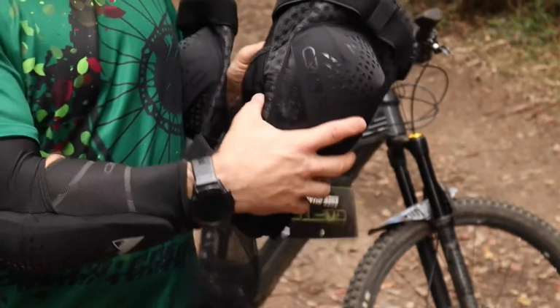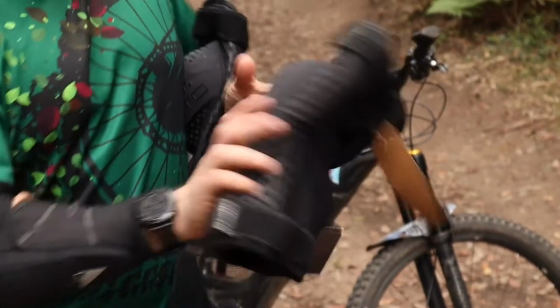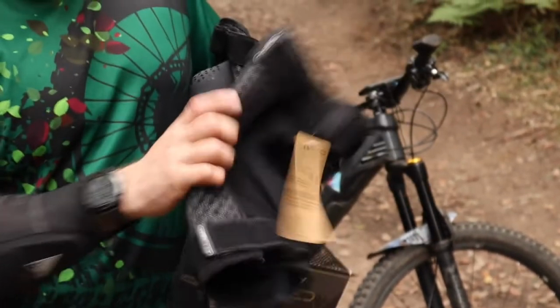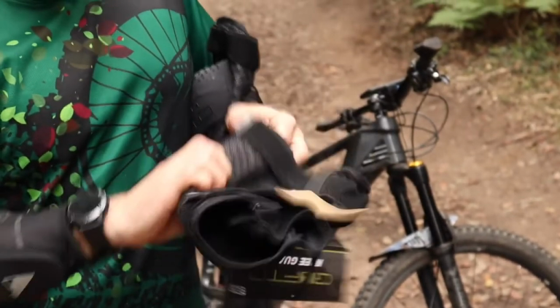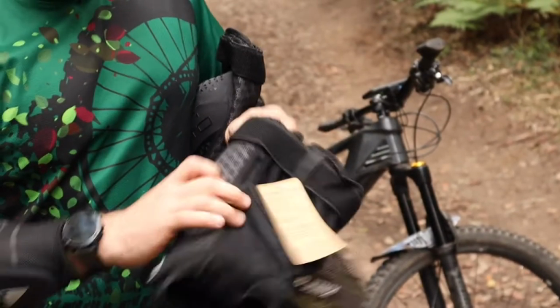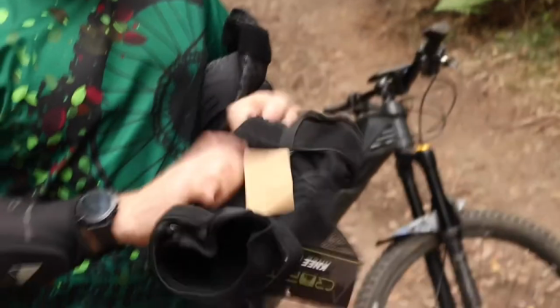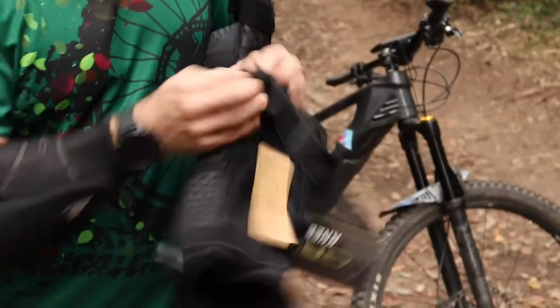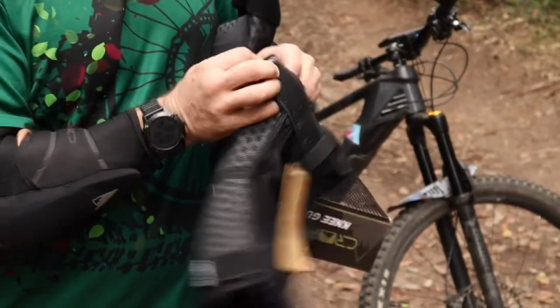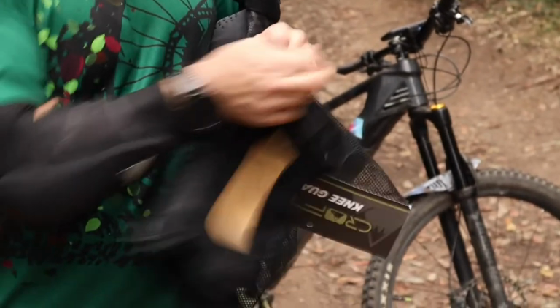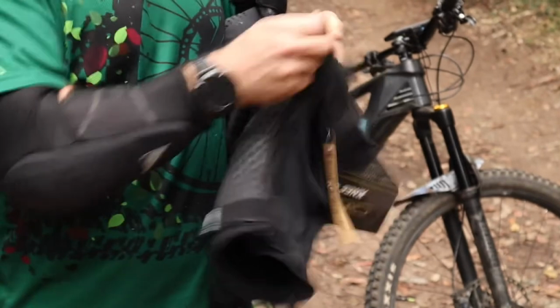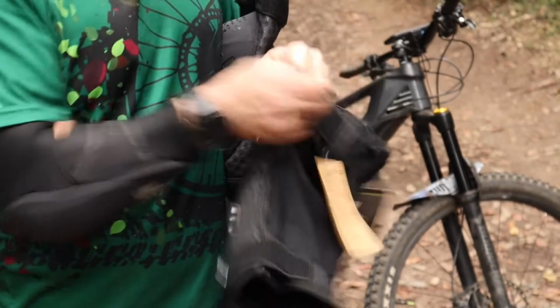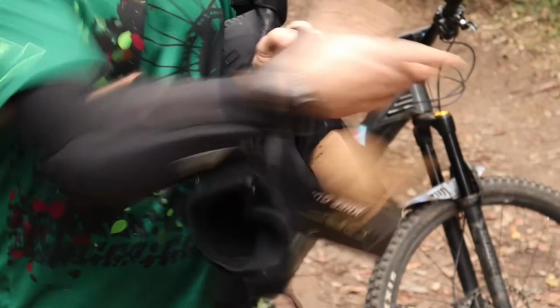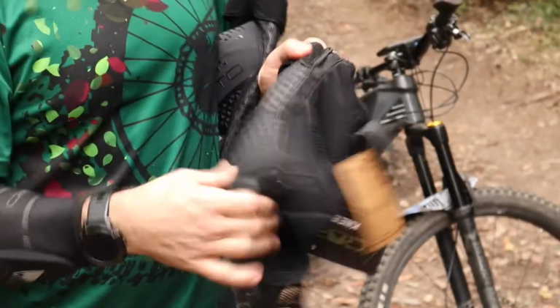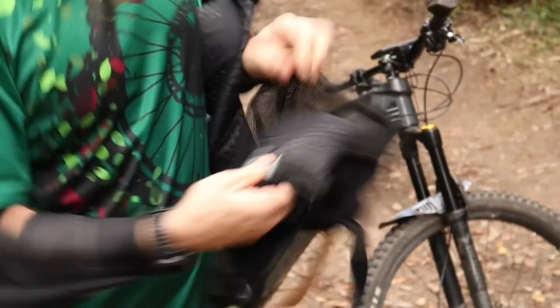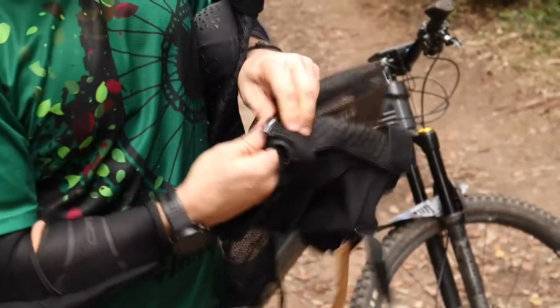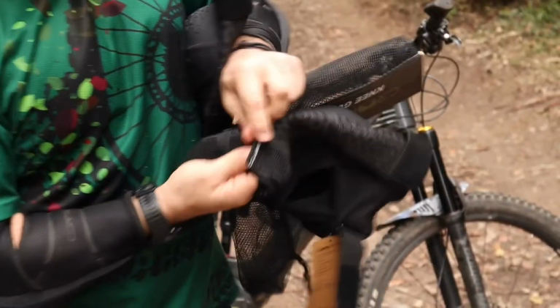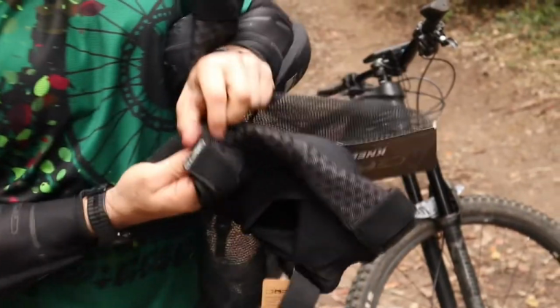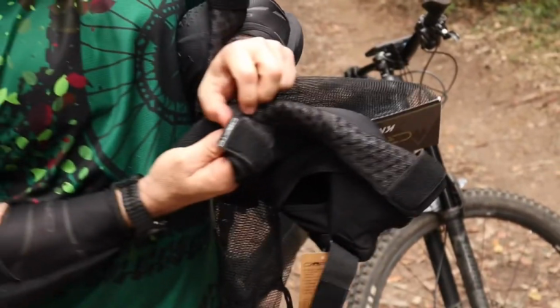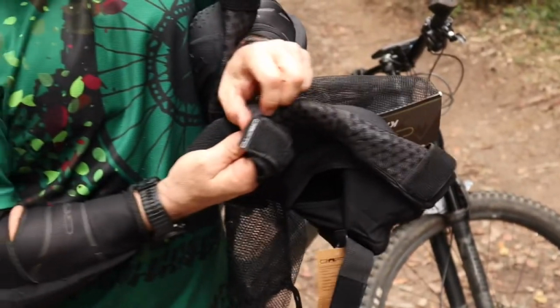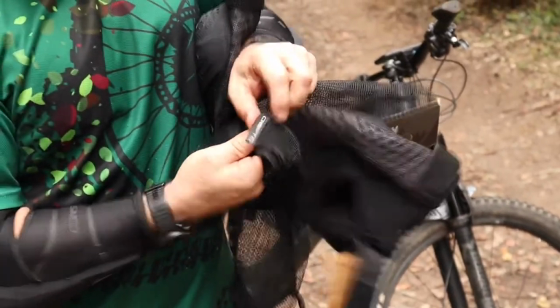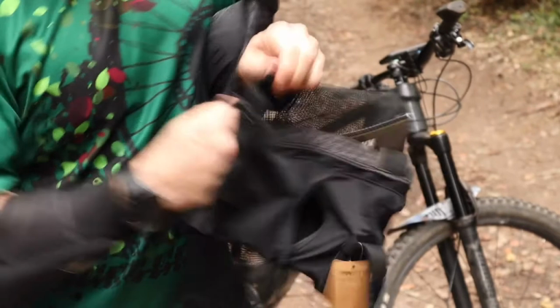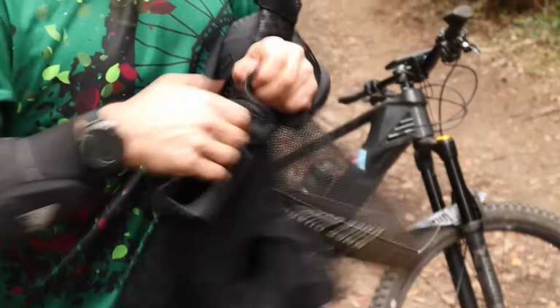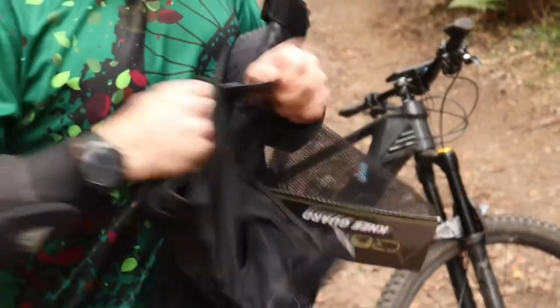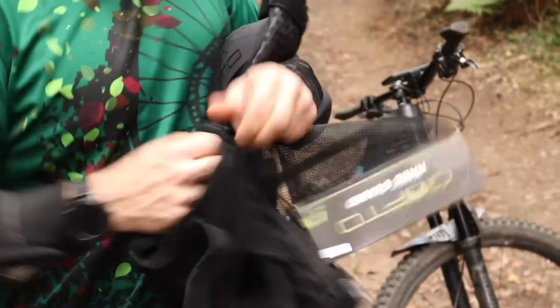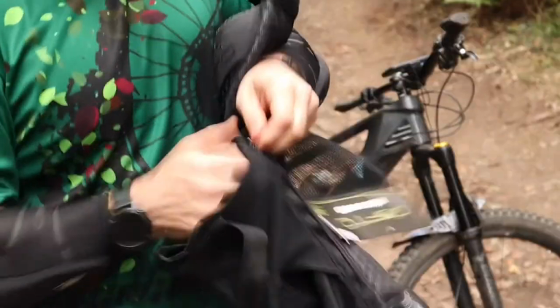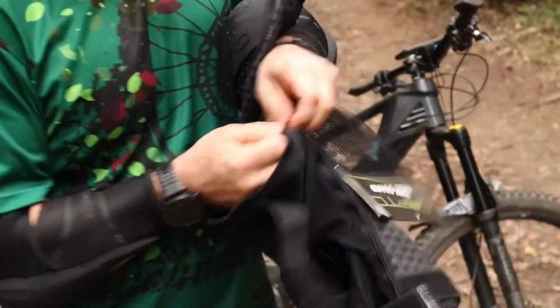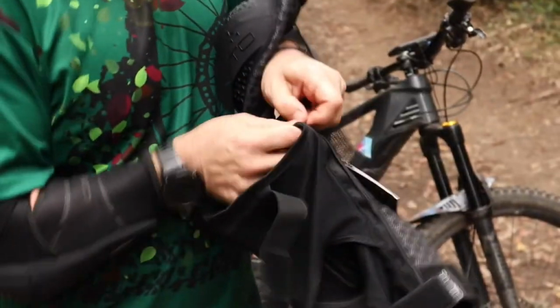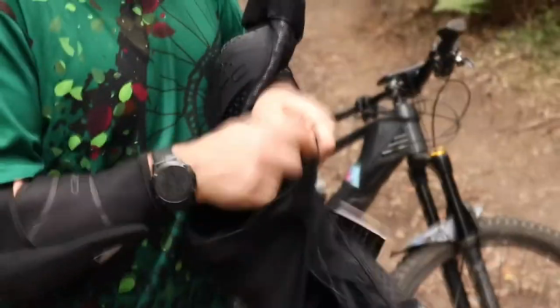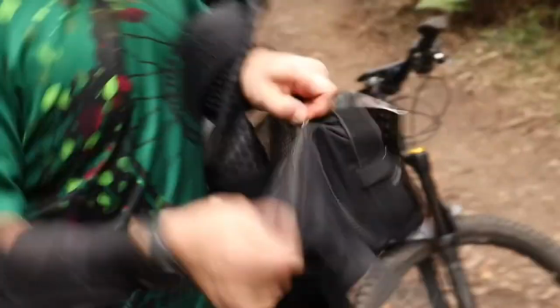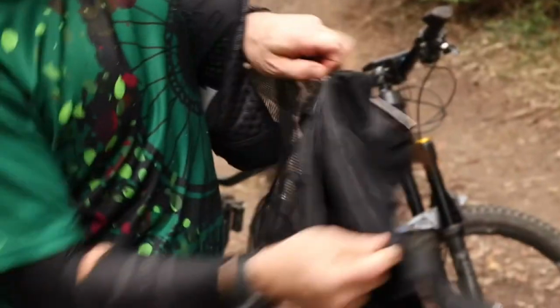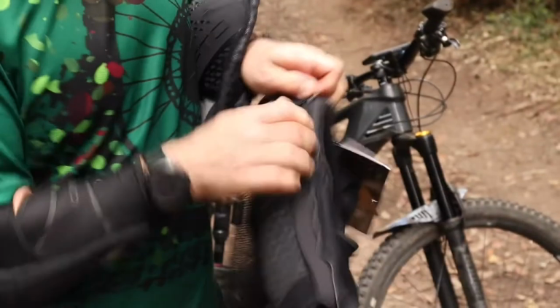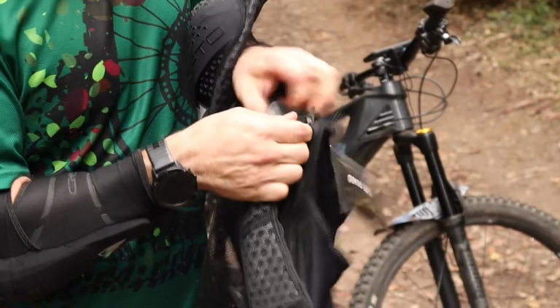On the inside leg, you do have a zipper. Just undo this Velcro — nice easy little rubber tabs to undo them with — and then you zip on the inside leg.